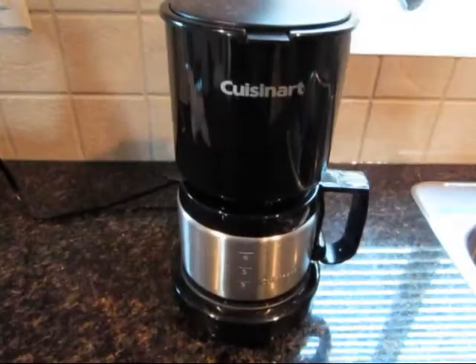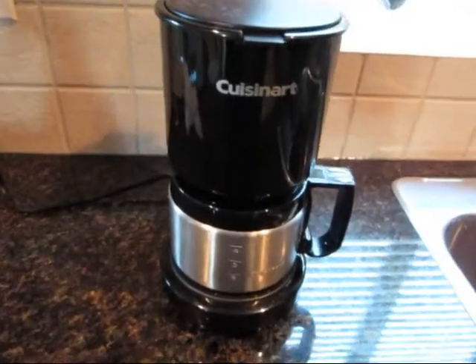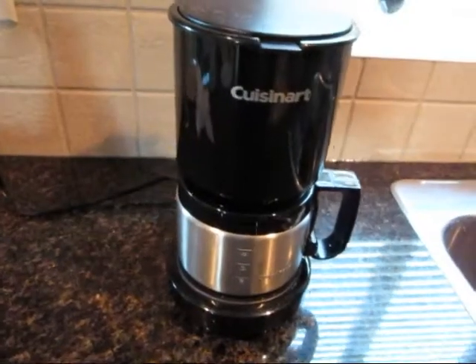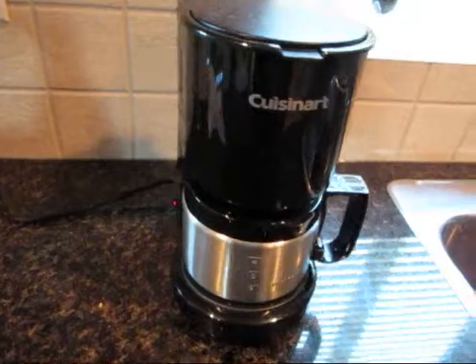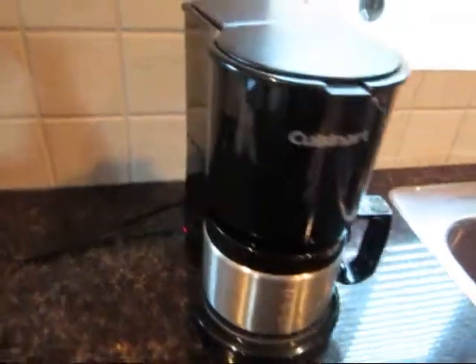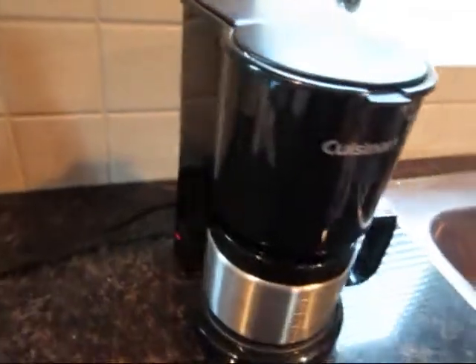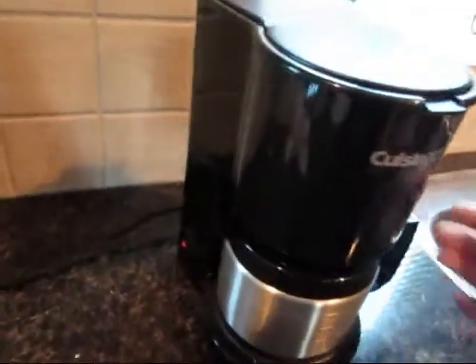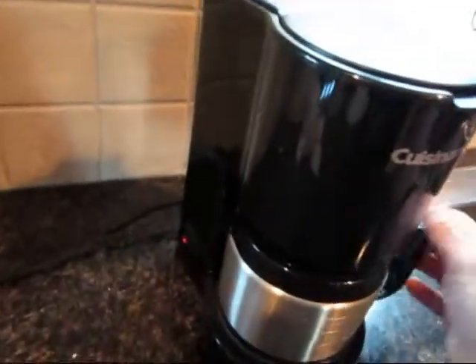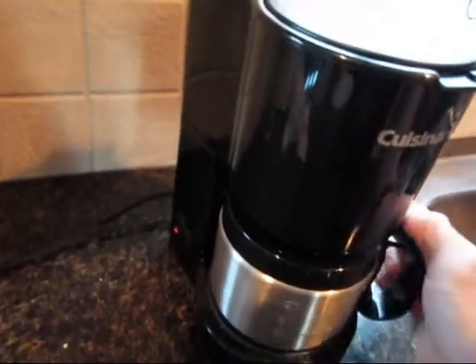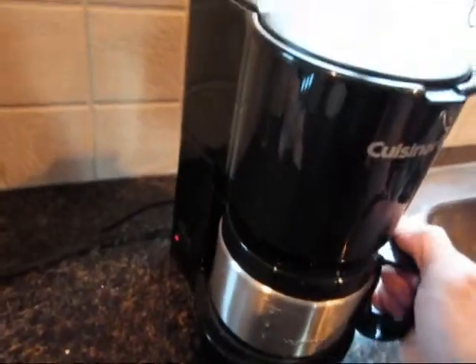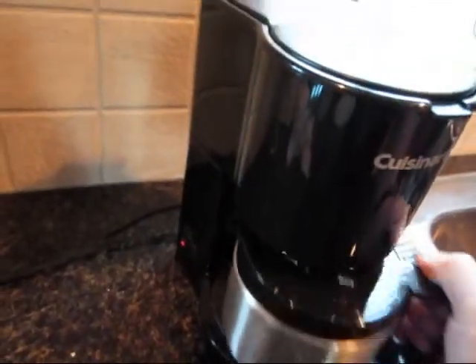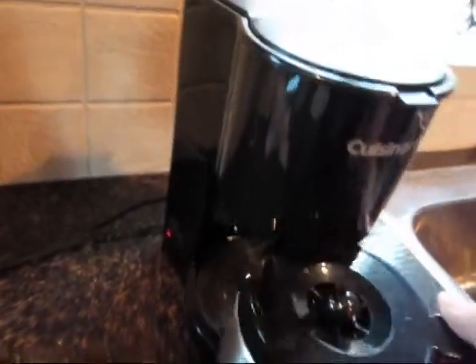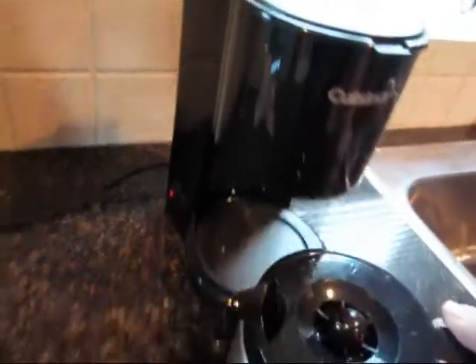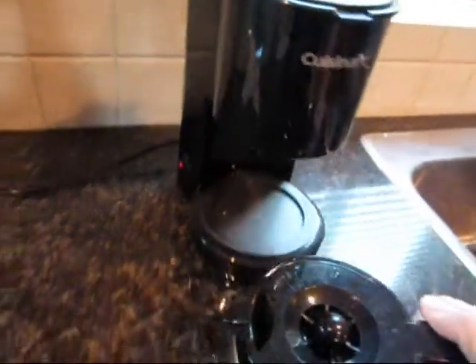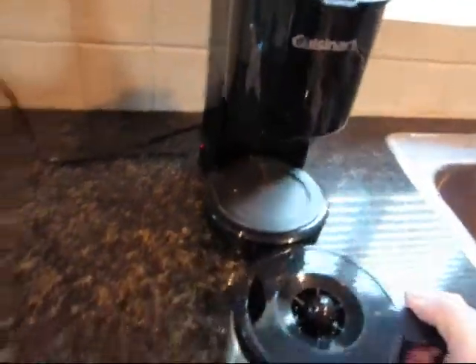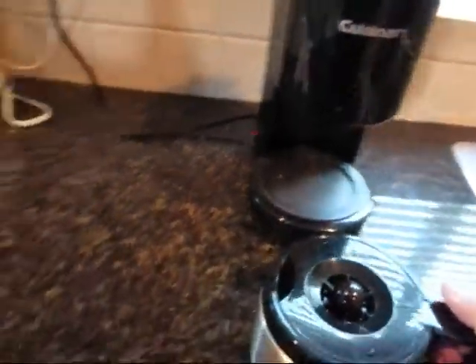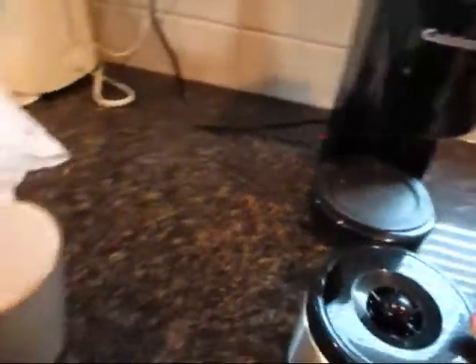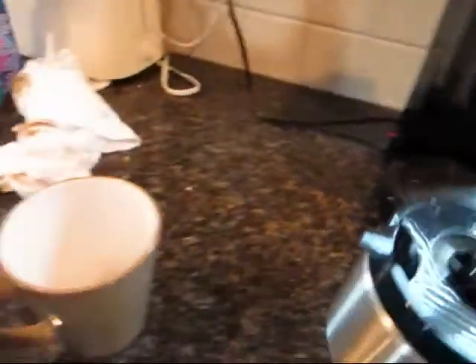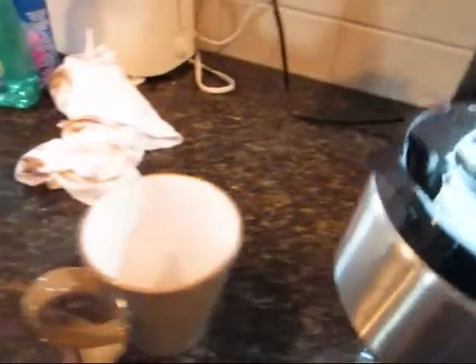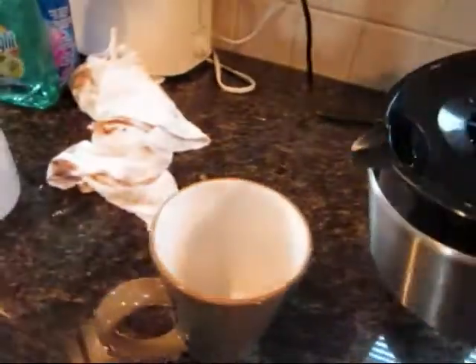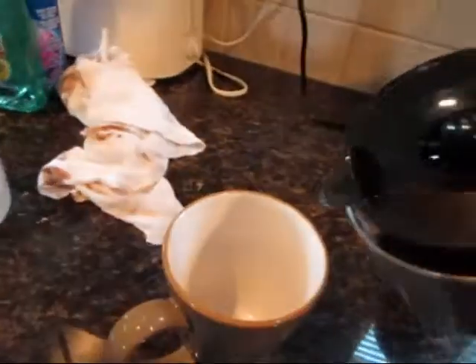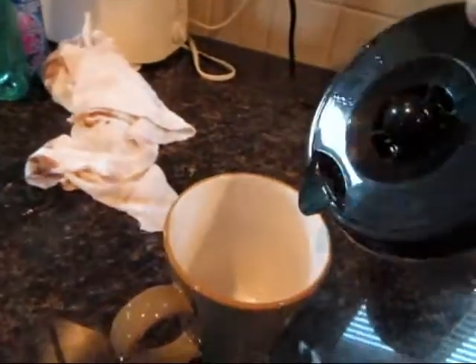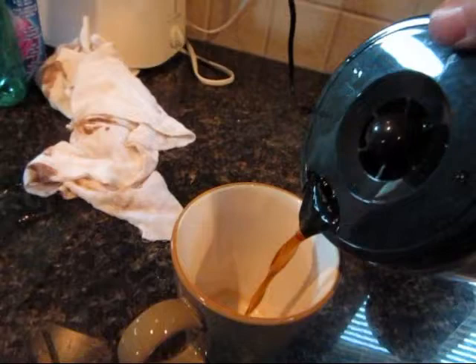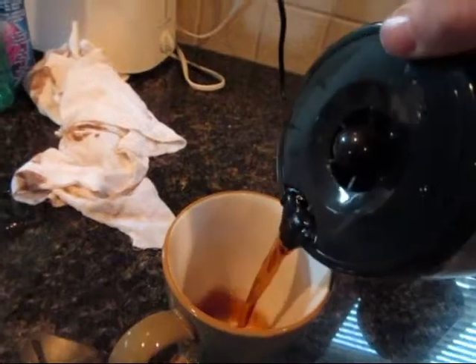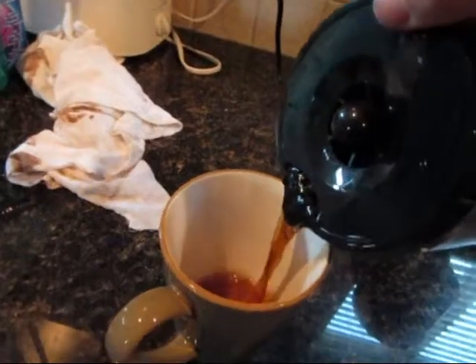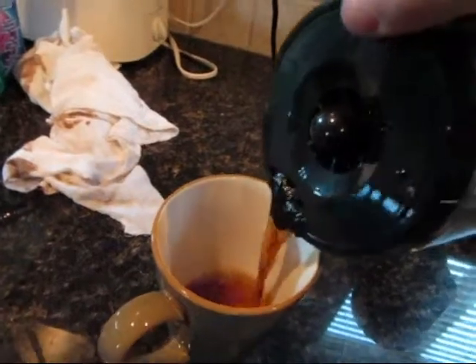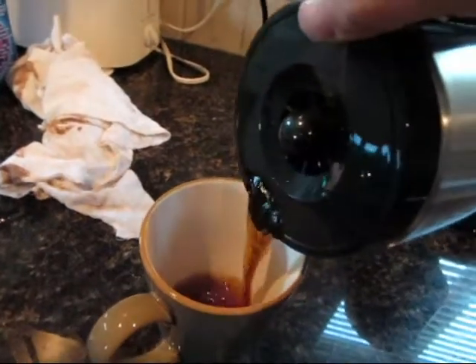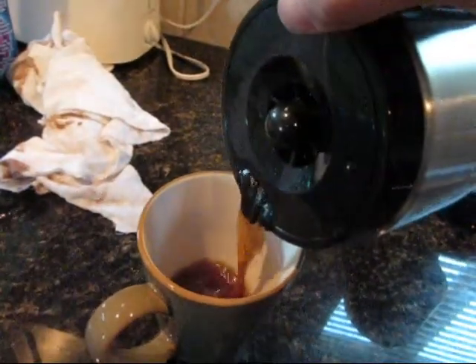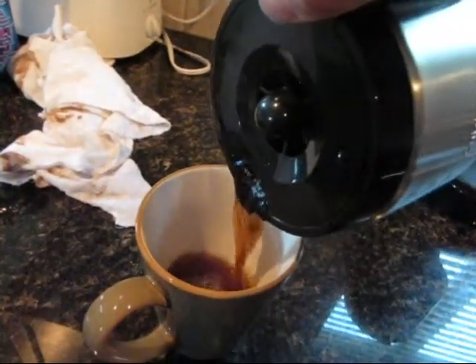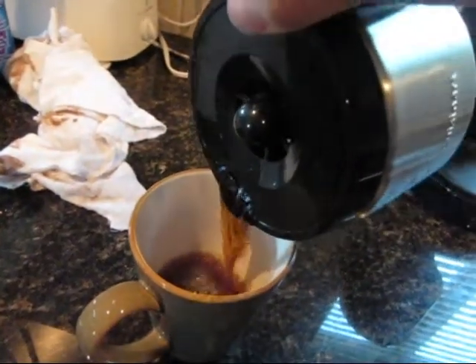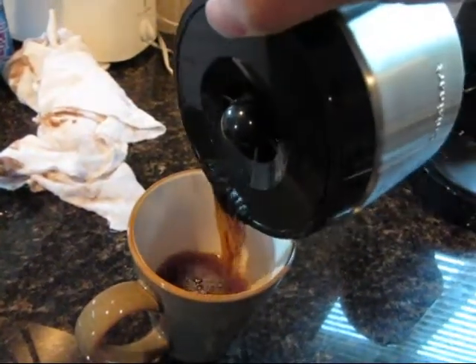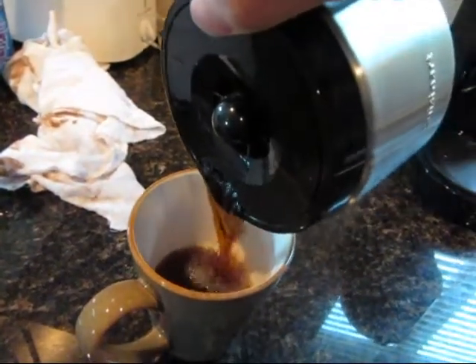In the meantime, let's see how that coffee's doing. Looks like it's ready. Nothing like a little bit of coffee in the morning.